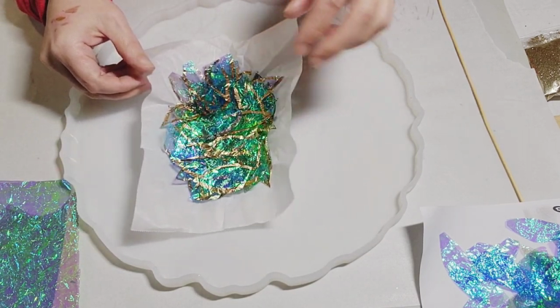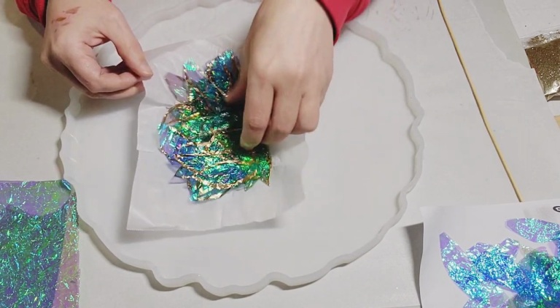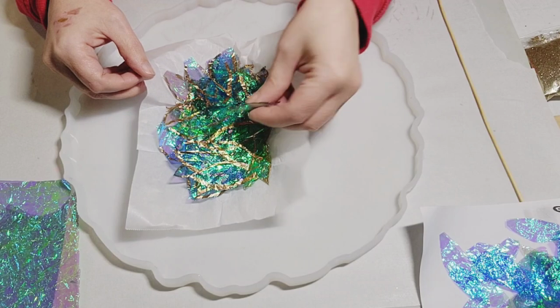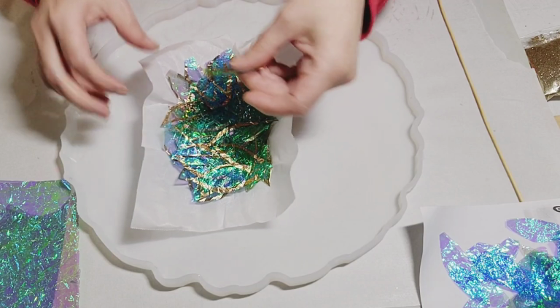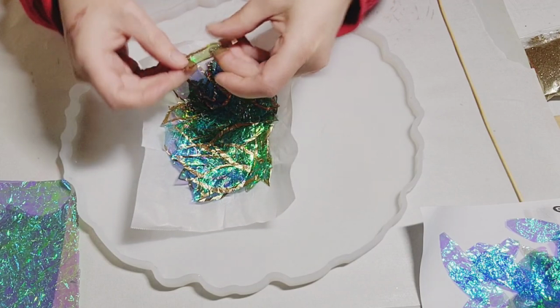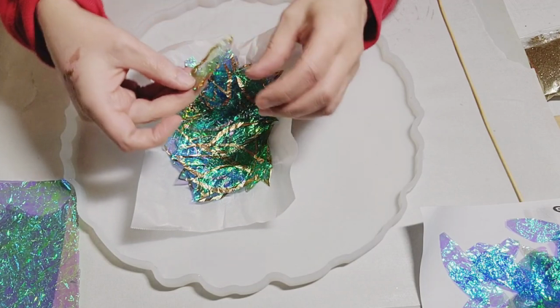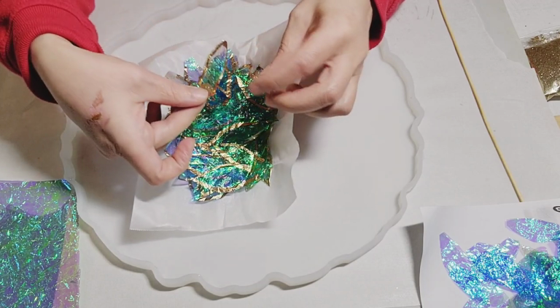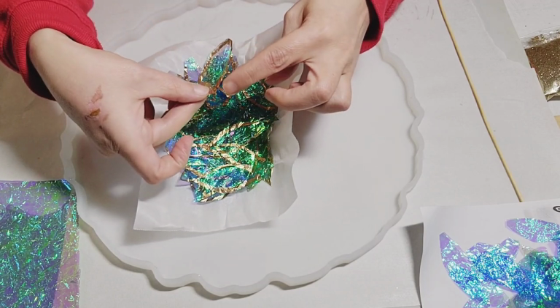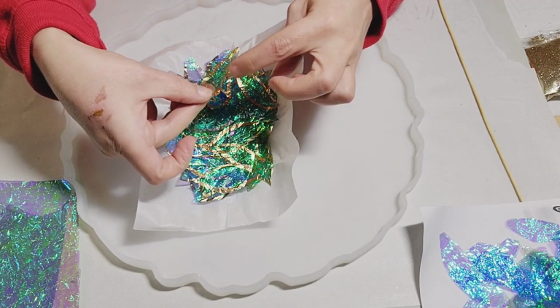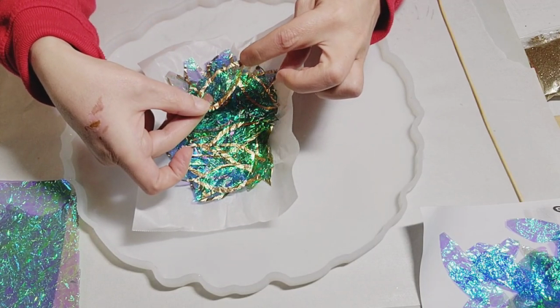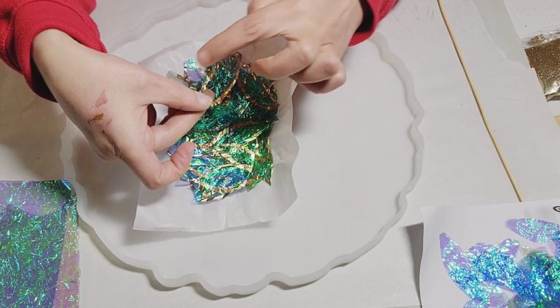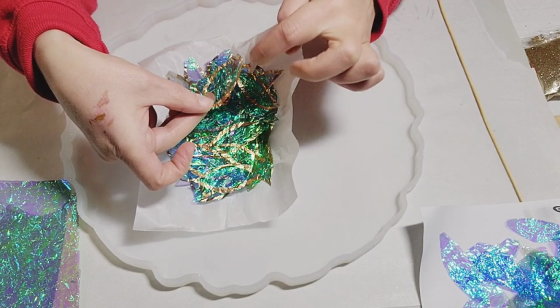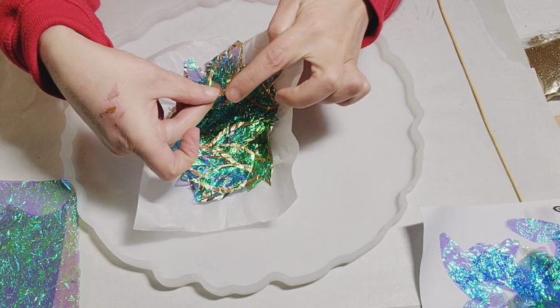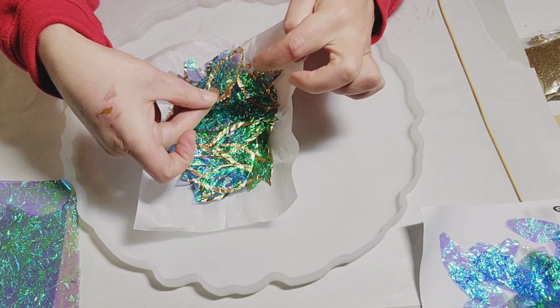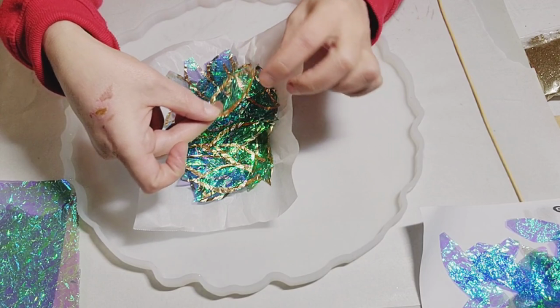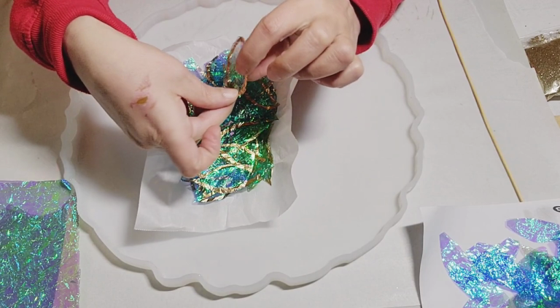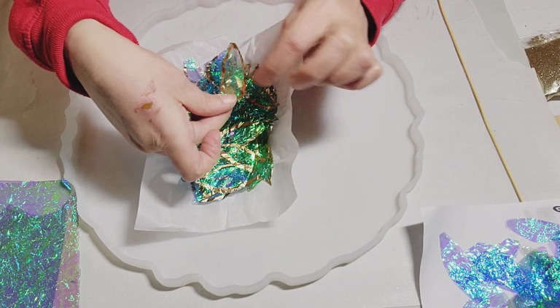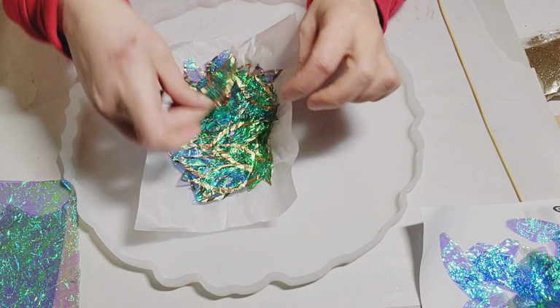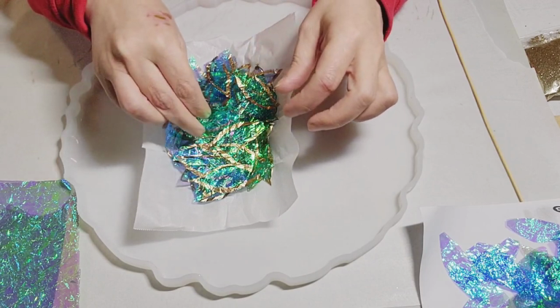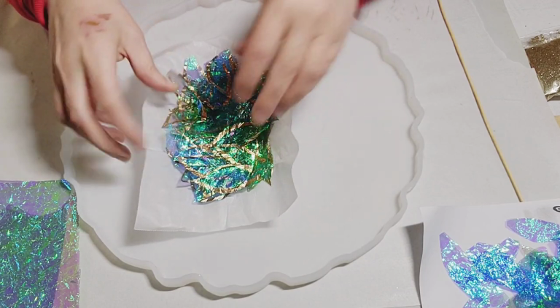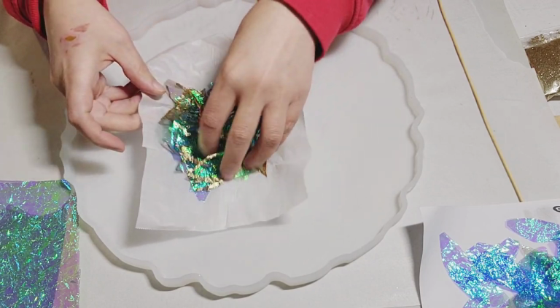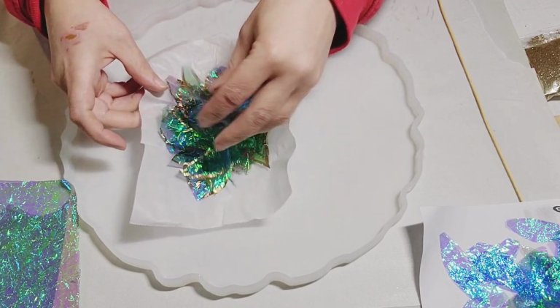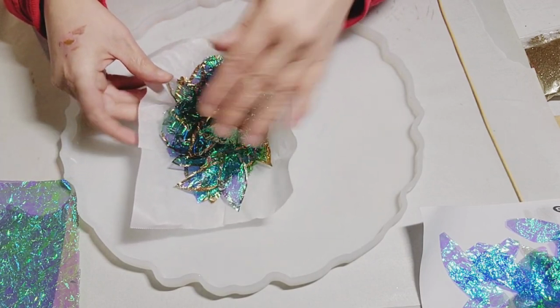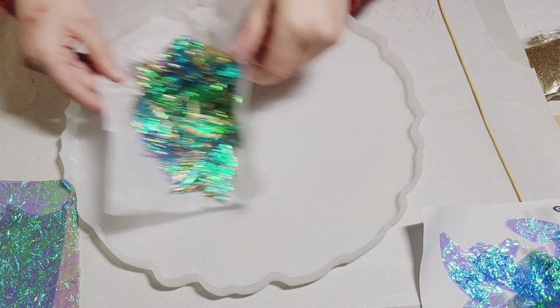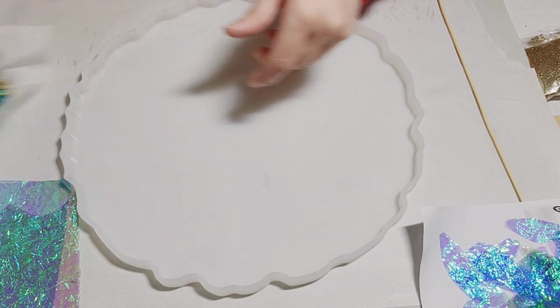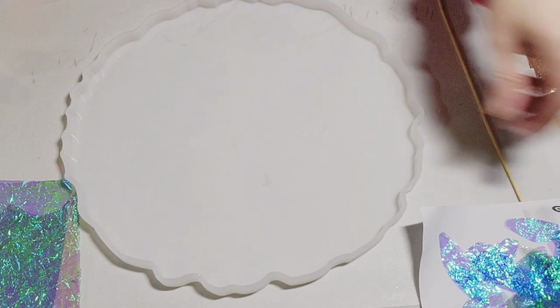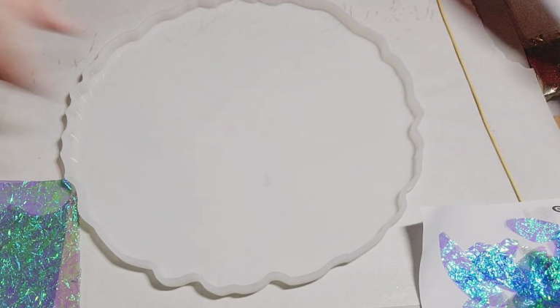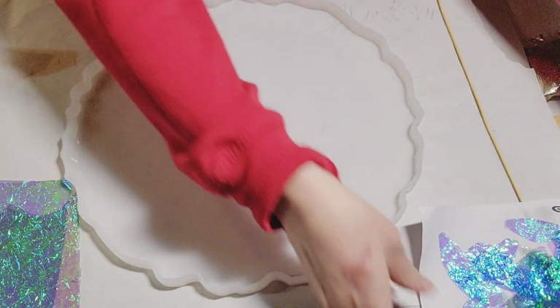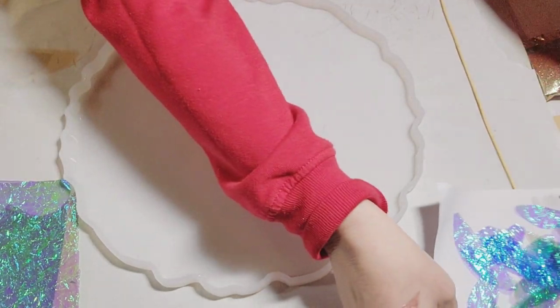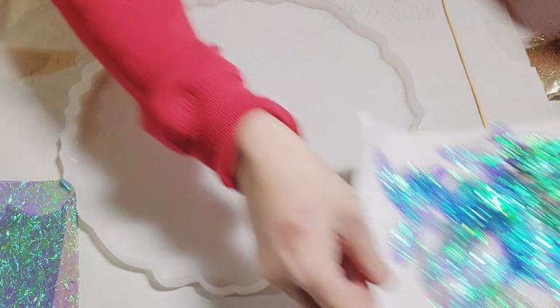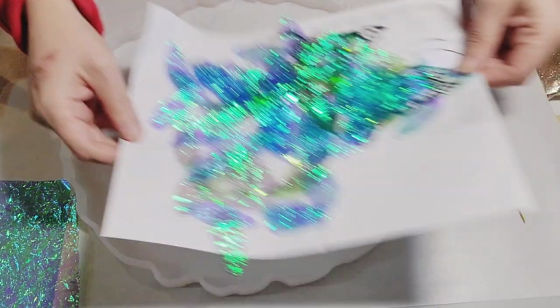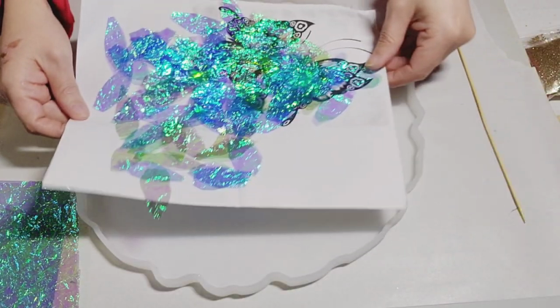Some of them I have trimmed with liquid gold leaf just to add definition to the flower pattern. You'll see the ones that have the liquid gold leaf painted on them and the ones without.